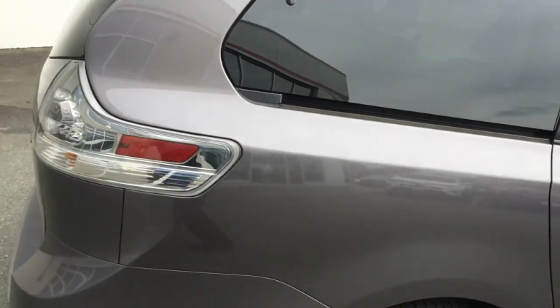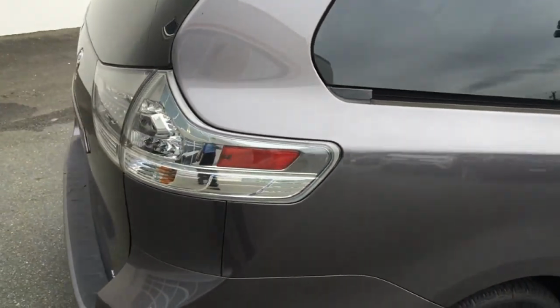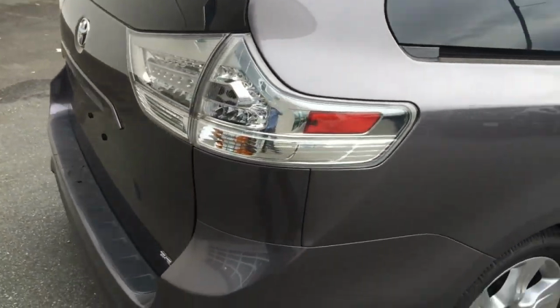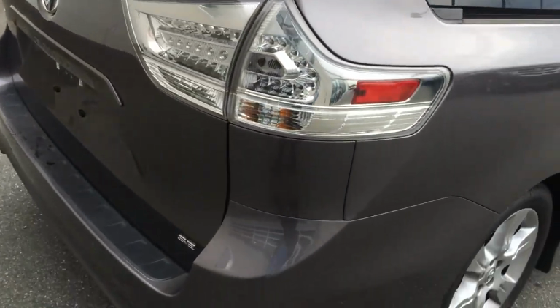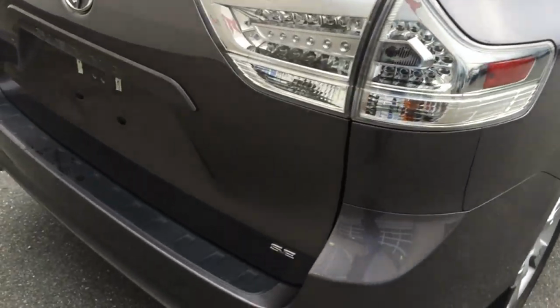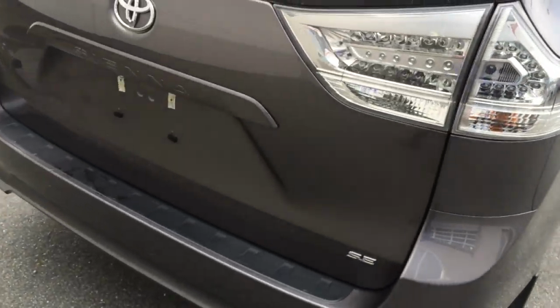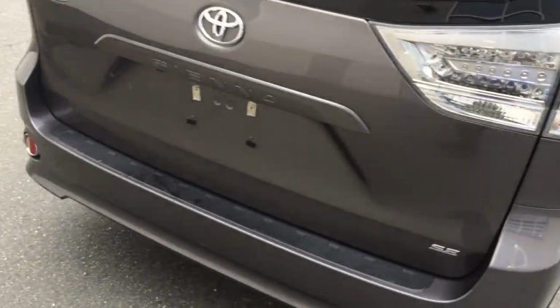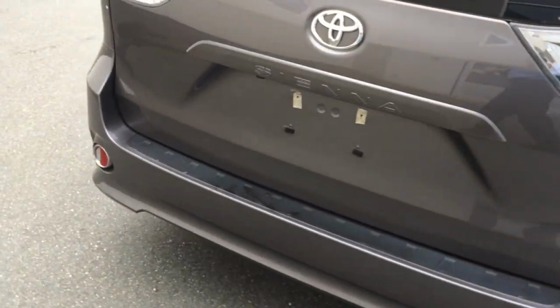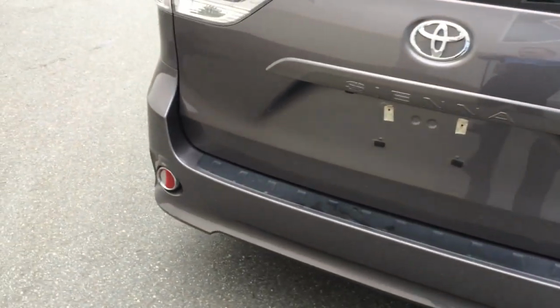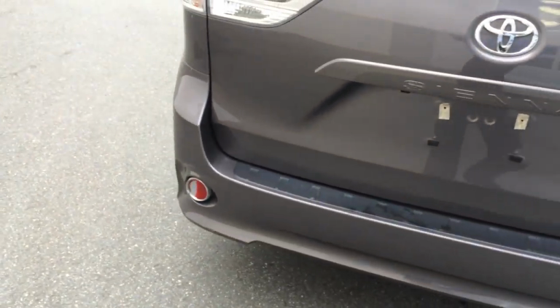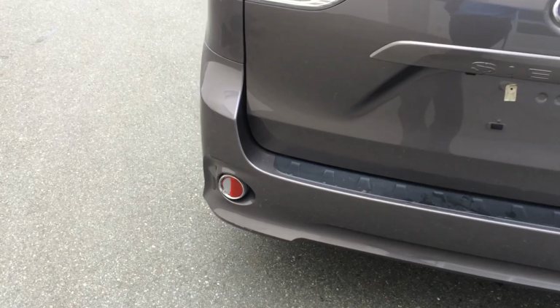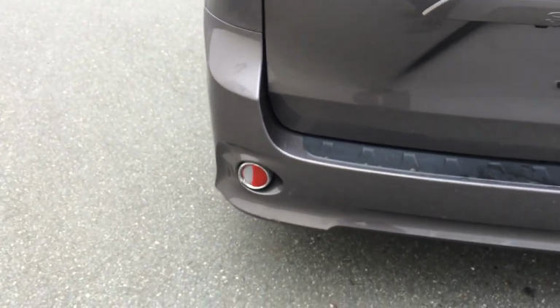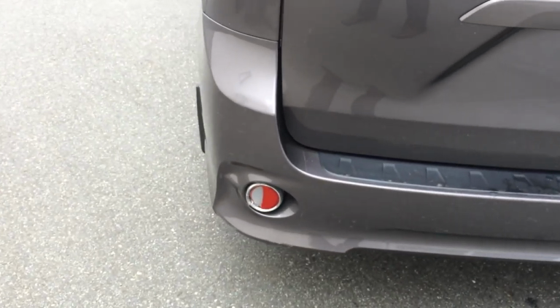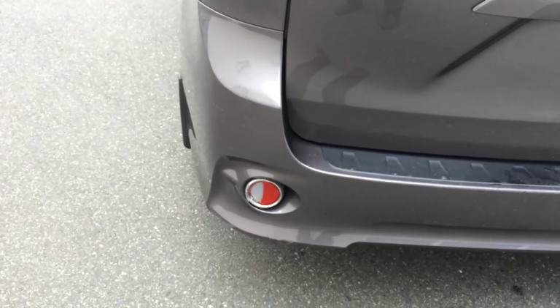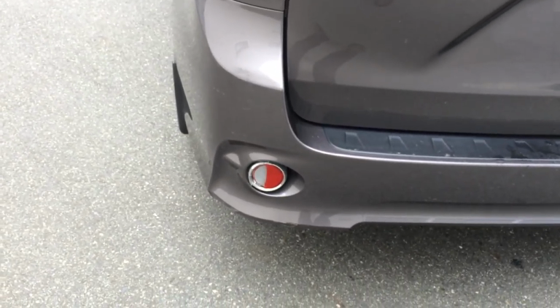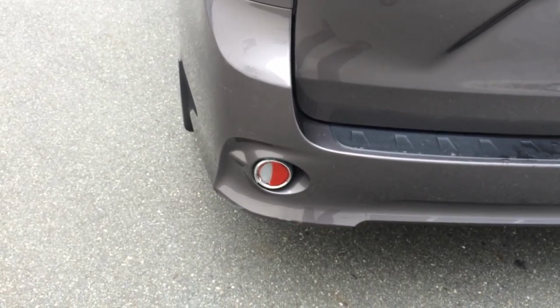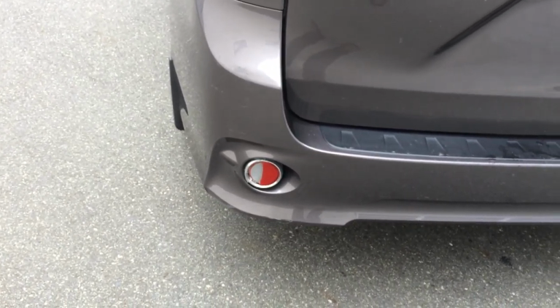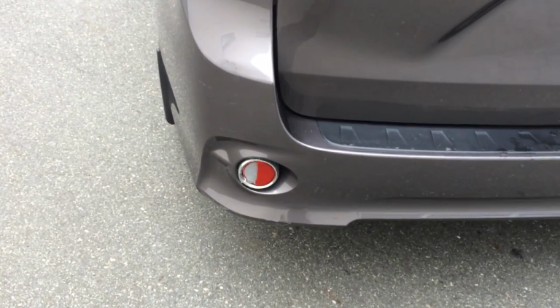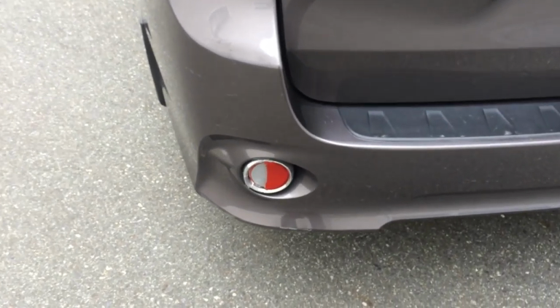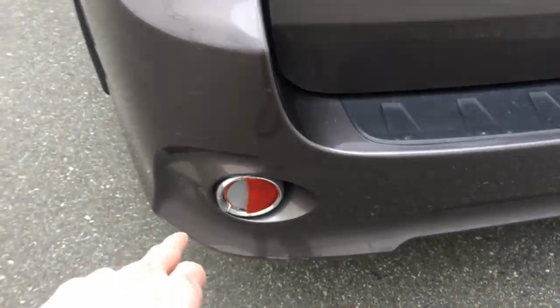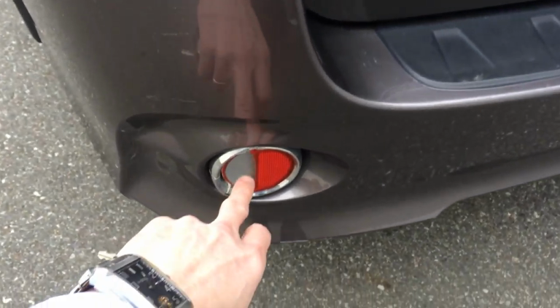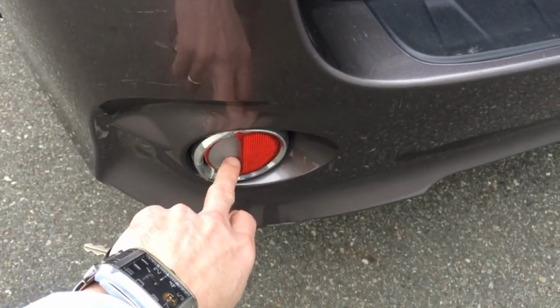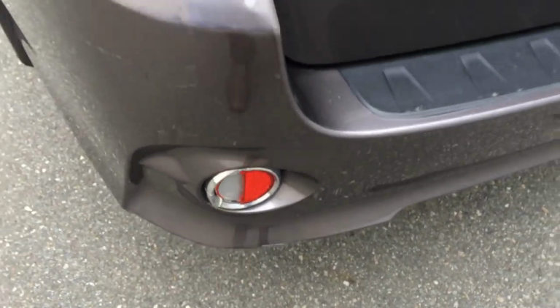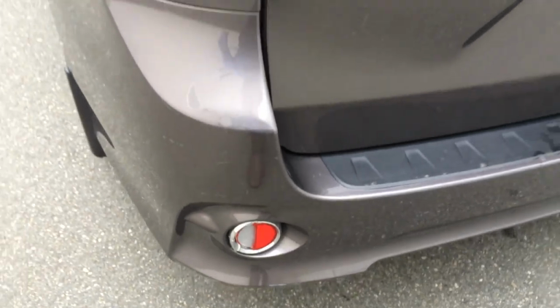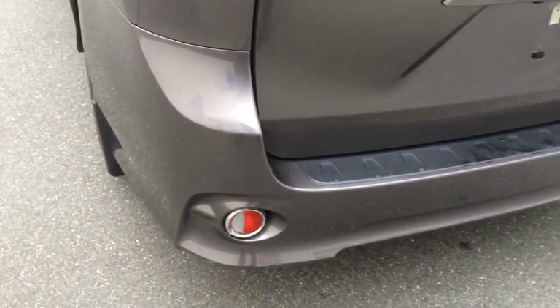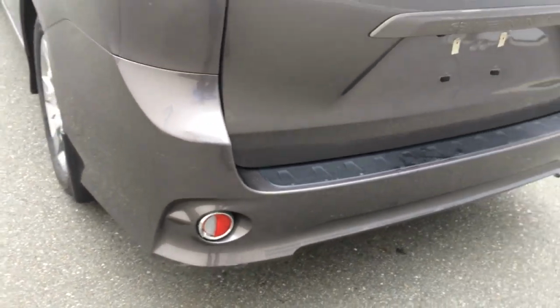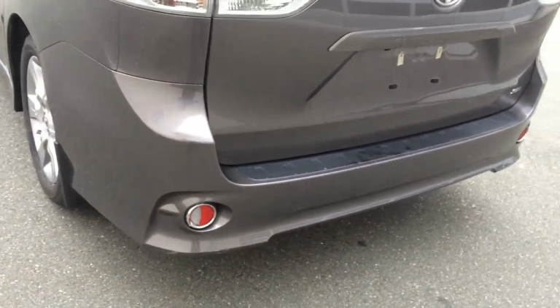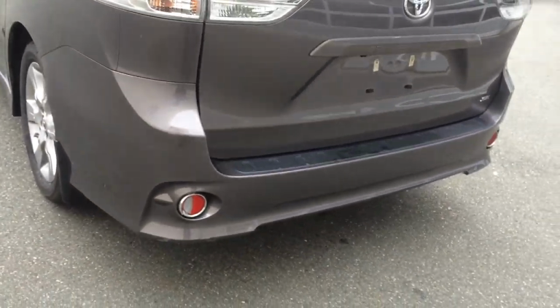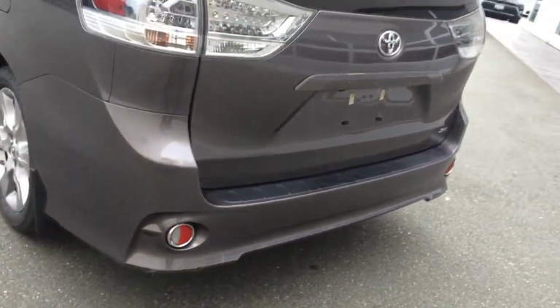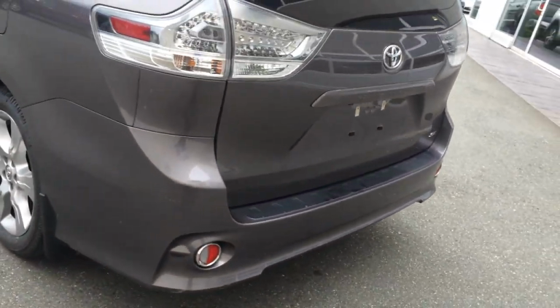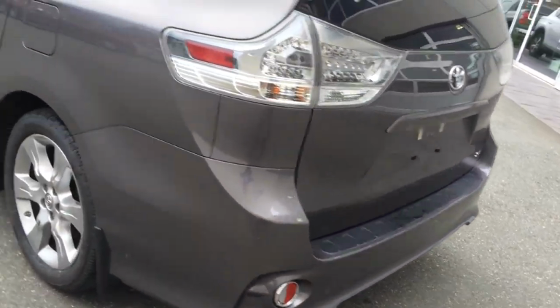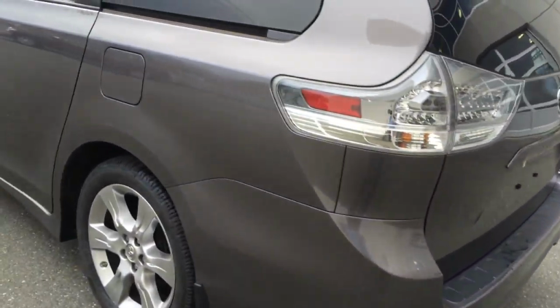On the back side here, we are going to be repairing this bottom marker light. It's a reflector light that has been bumped into and broken, so that will be replaced. Working our way around this side here.